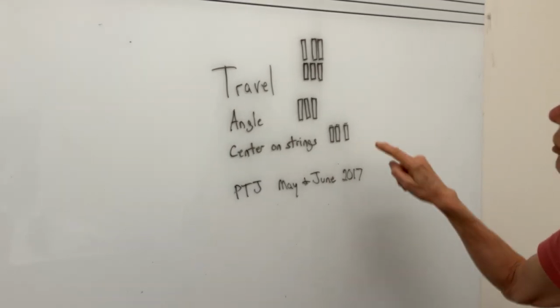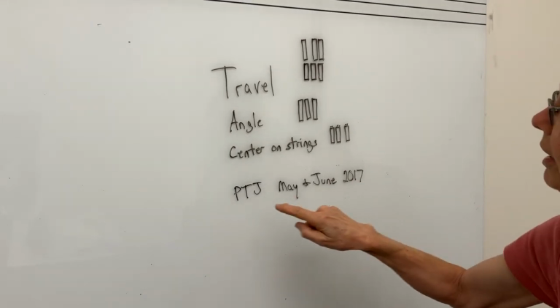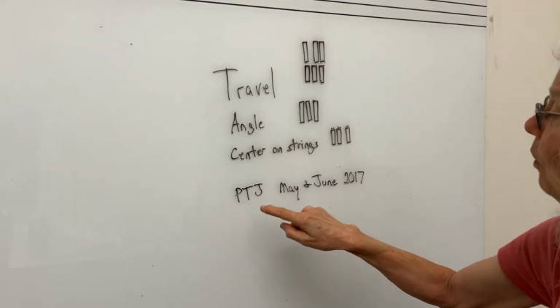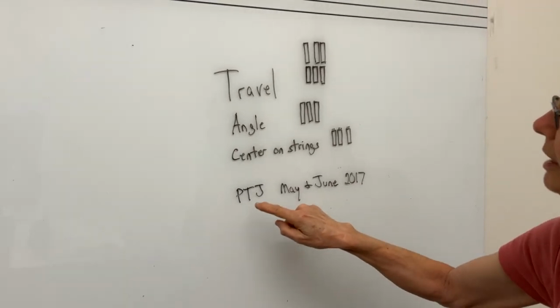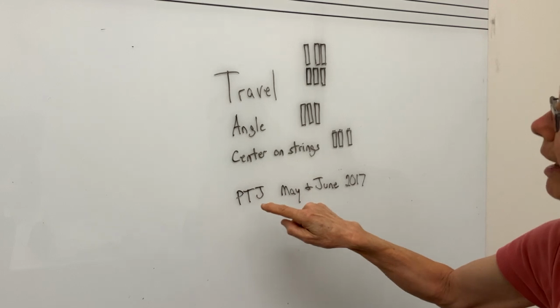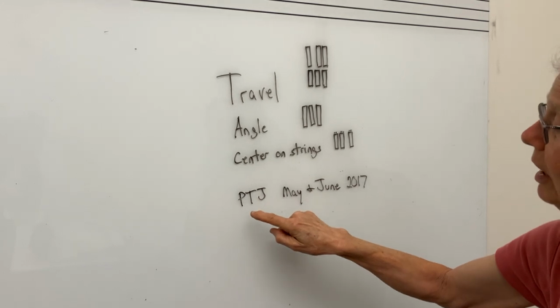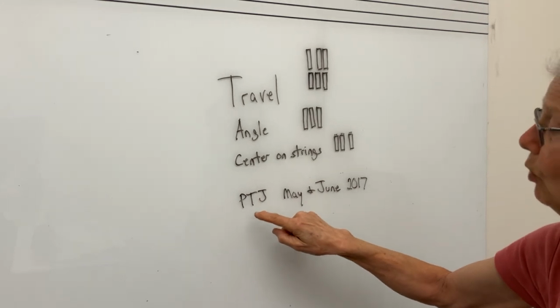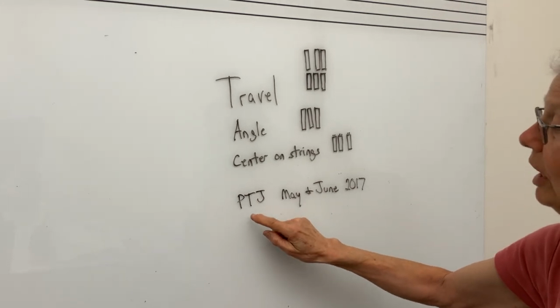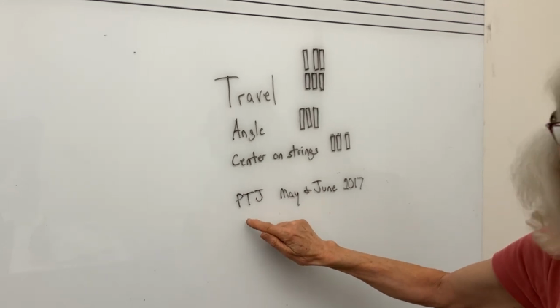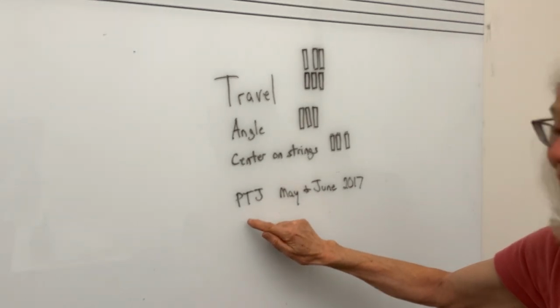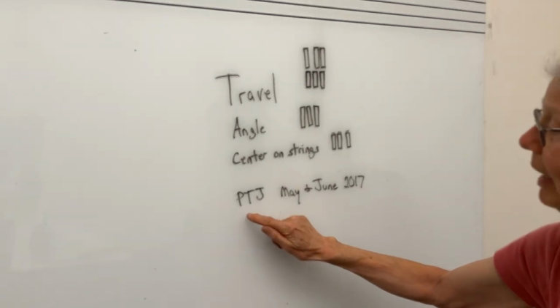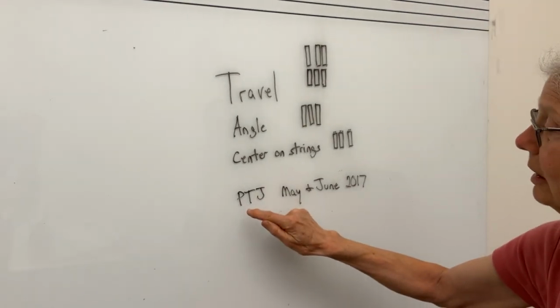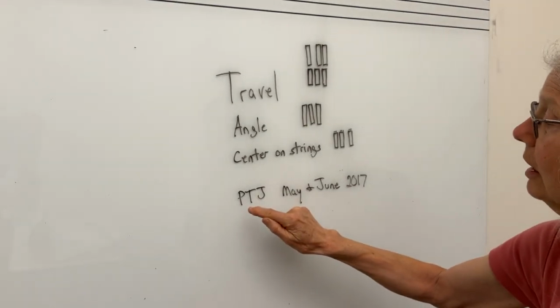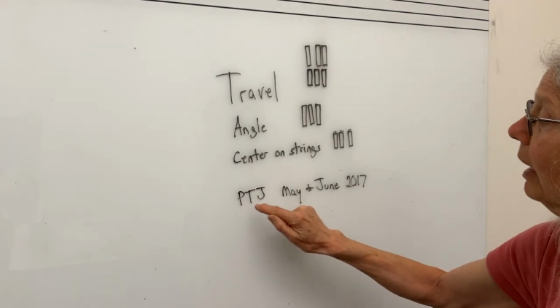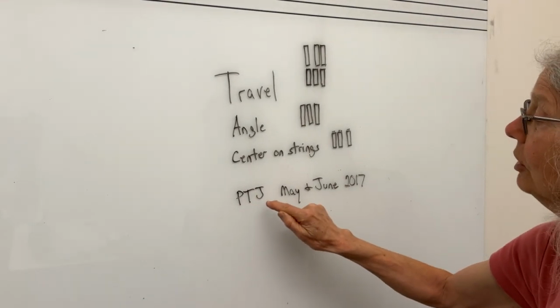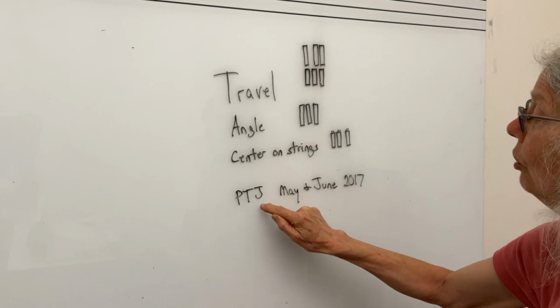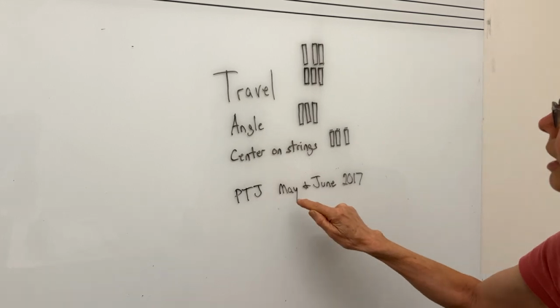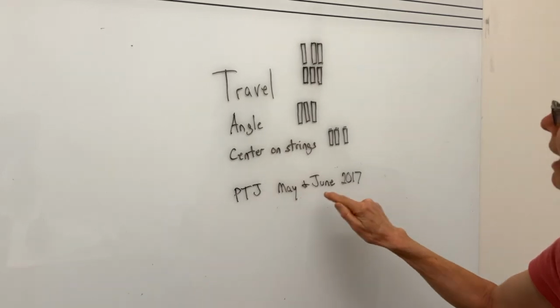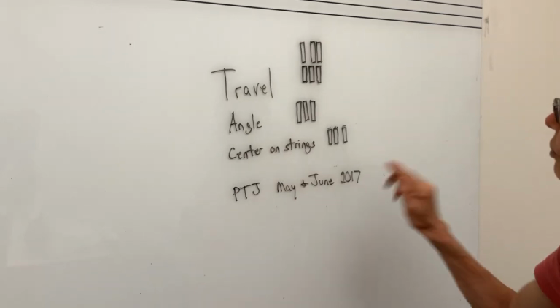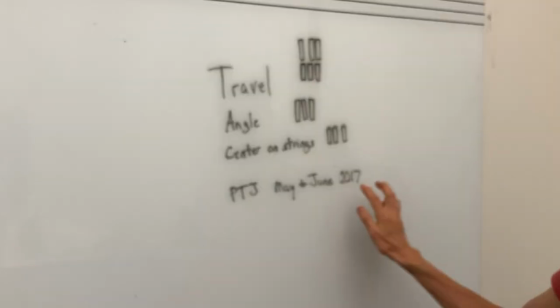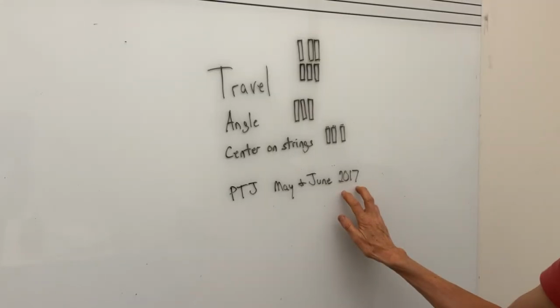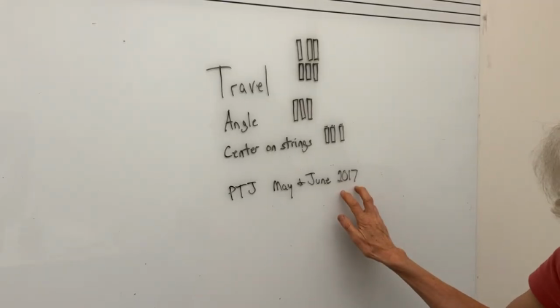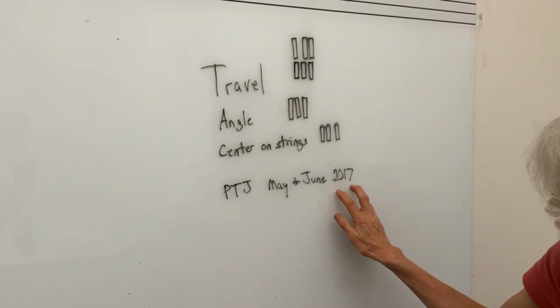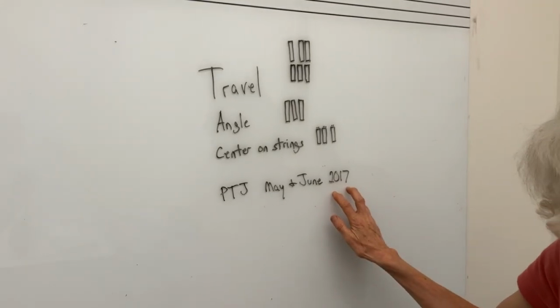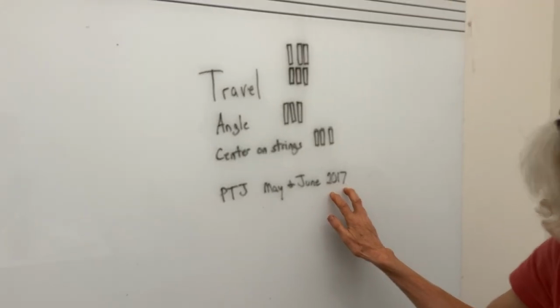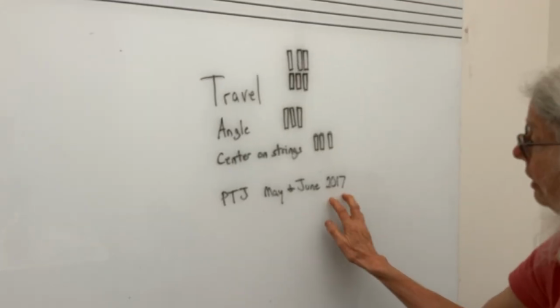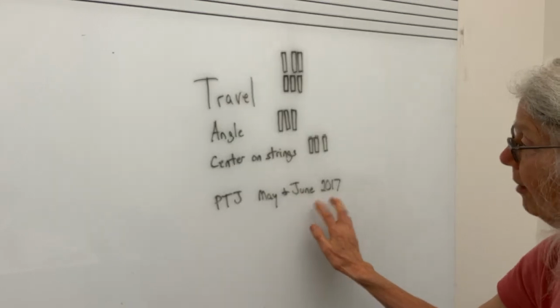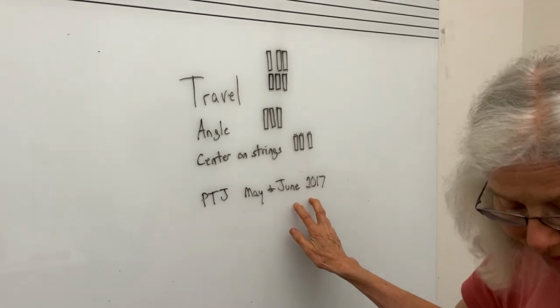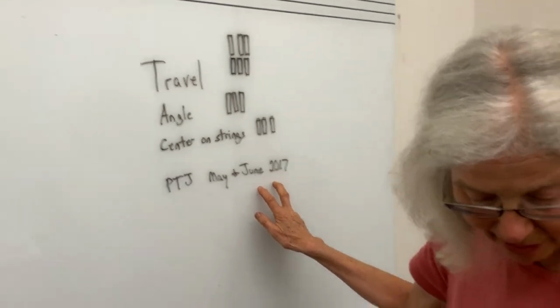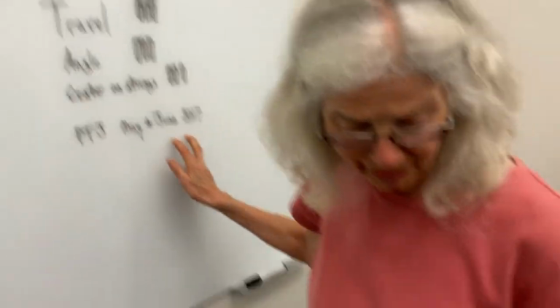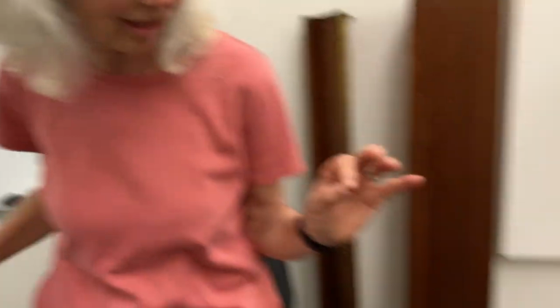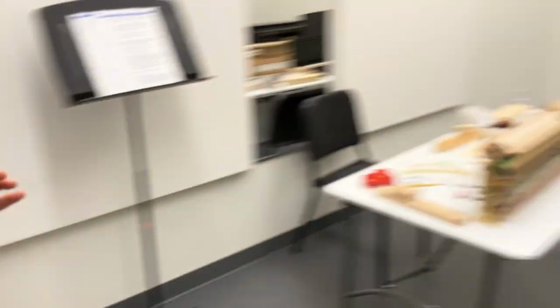Everything that I'm doing, I wish I could say I thought of it myself, but I didn't. It's in the Piano Technician's Journal, the May and June issues of 2017. So that is fully described in those articles in this magazine.